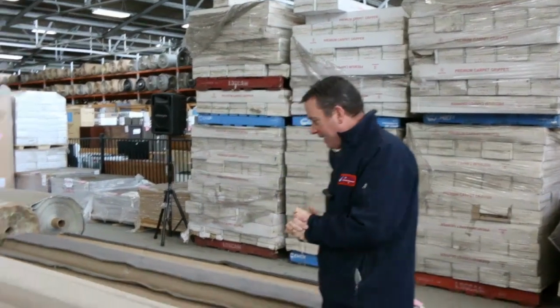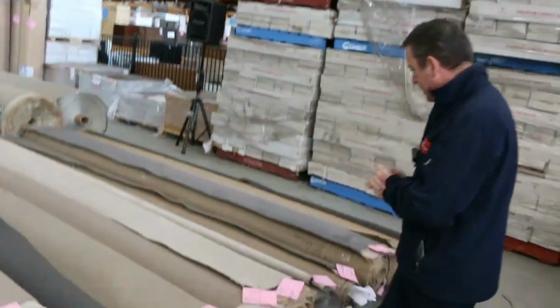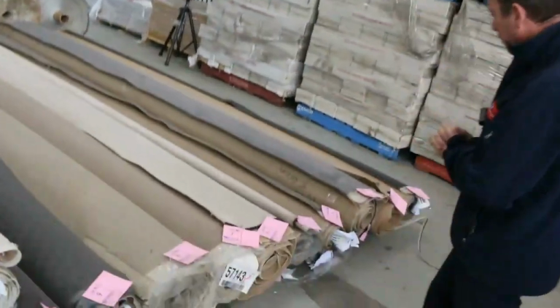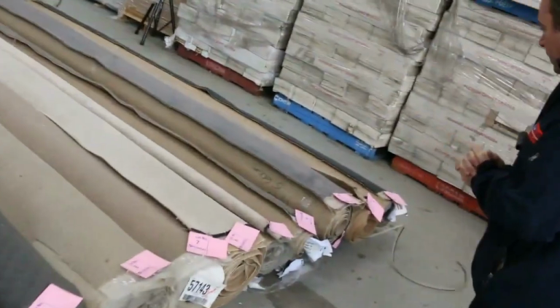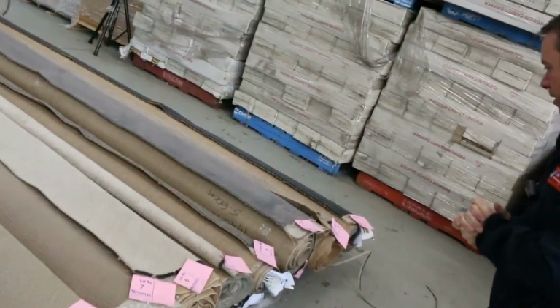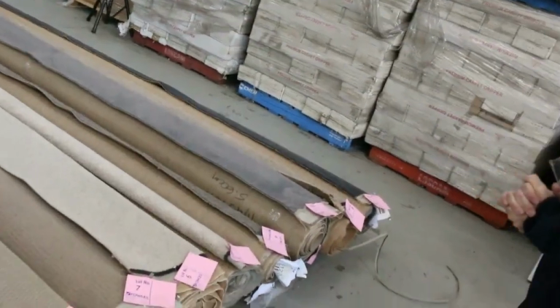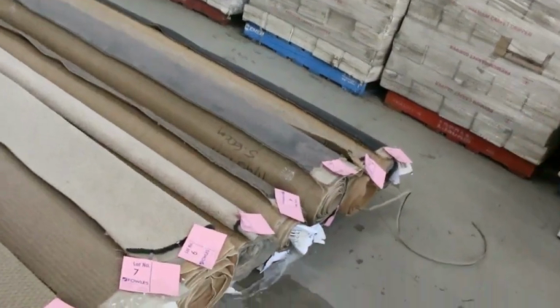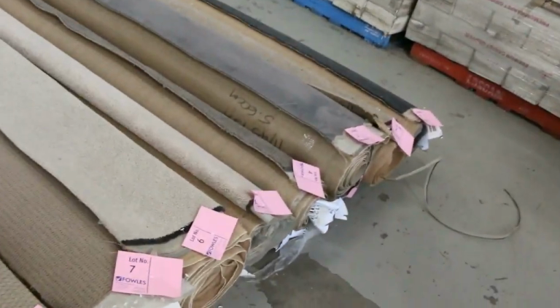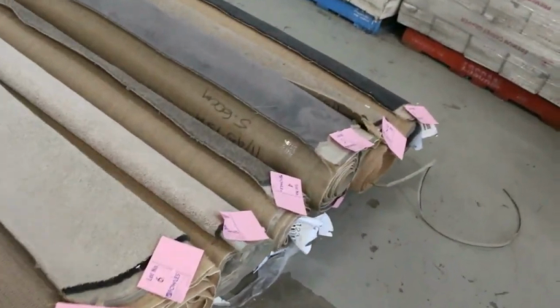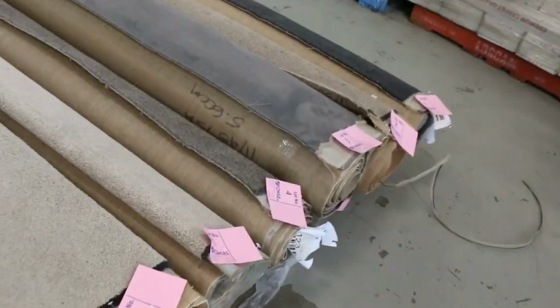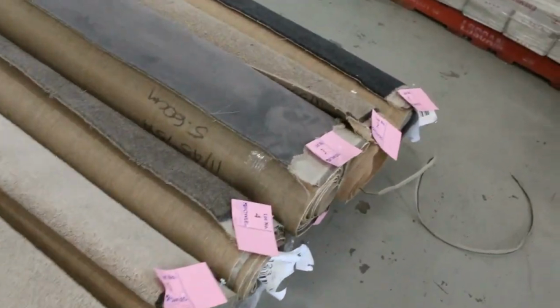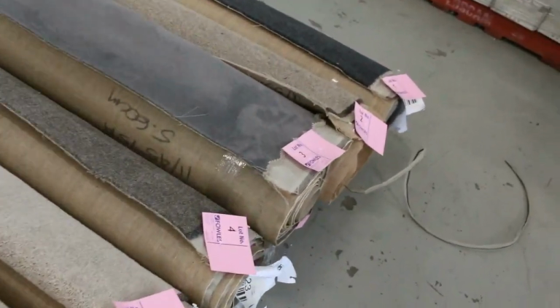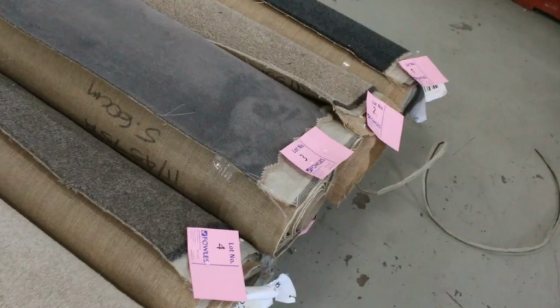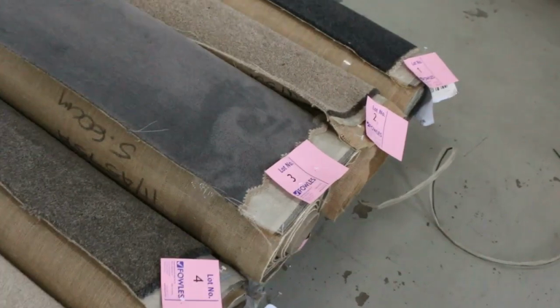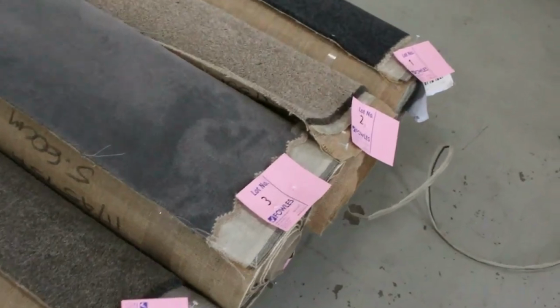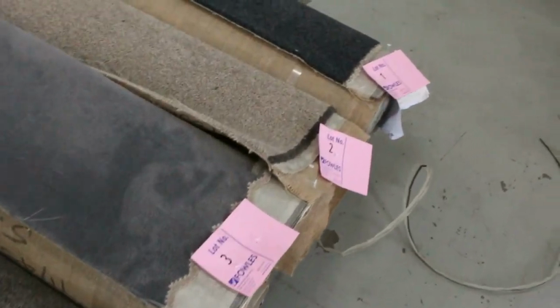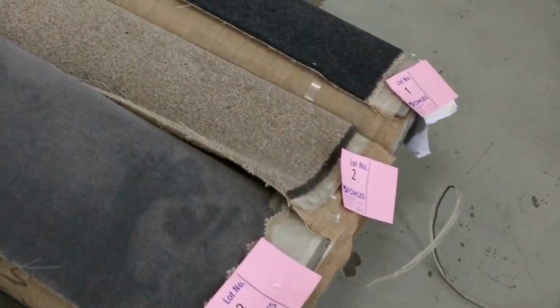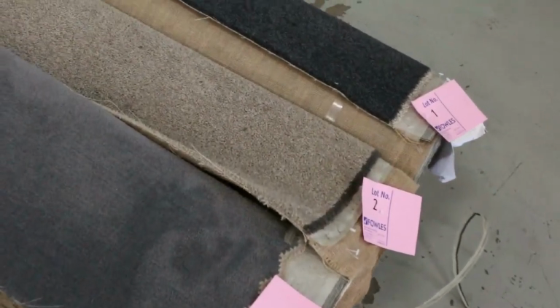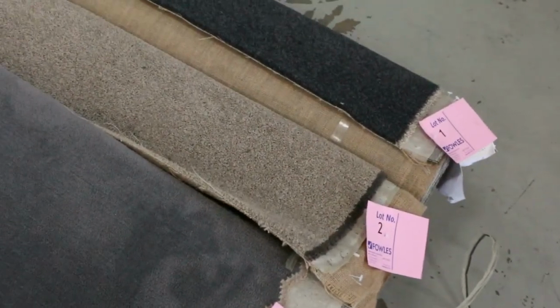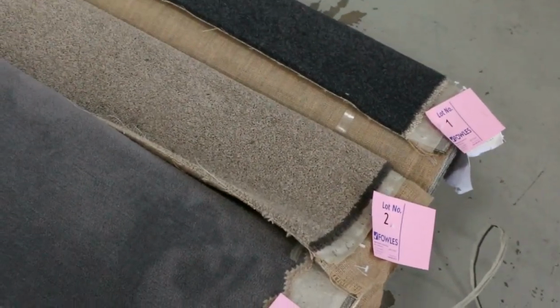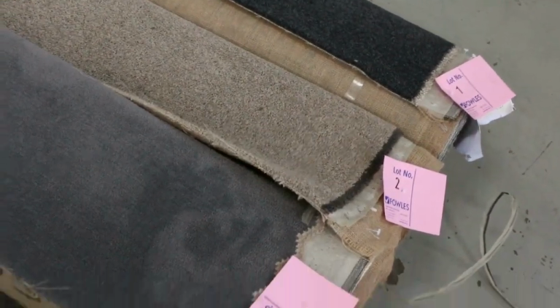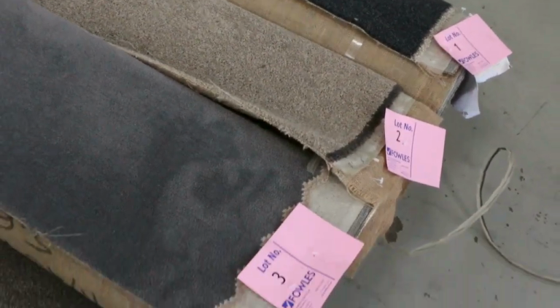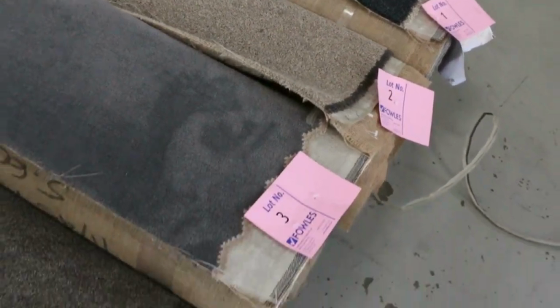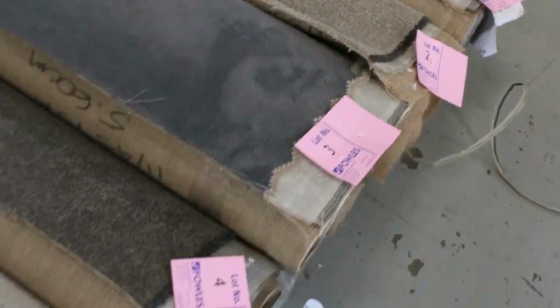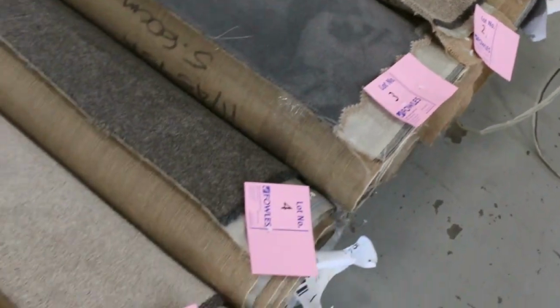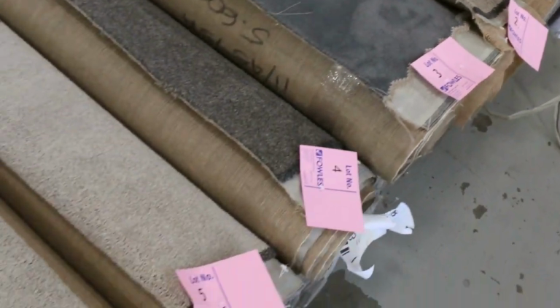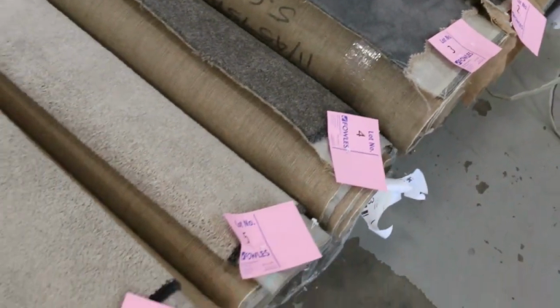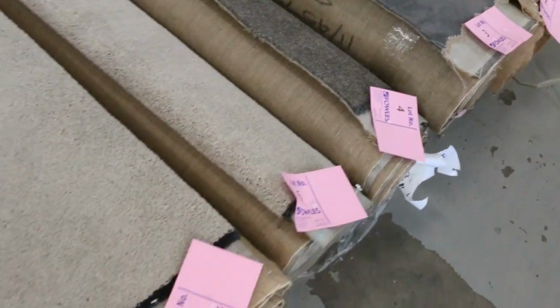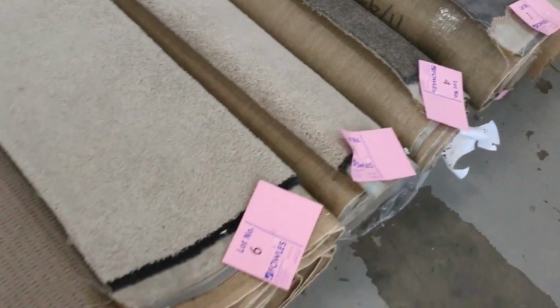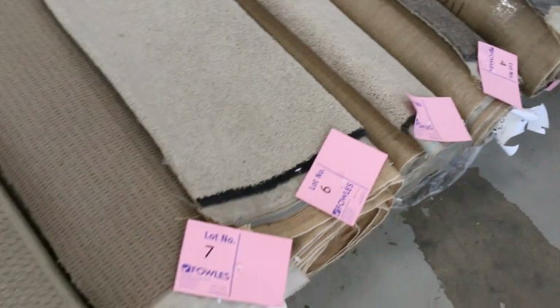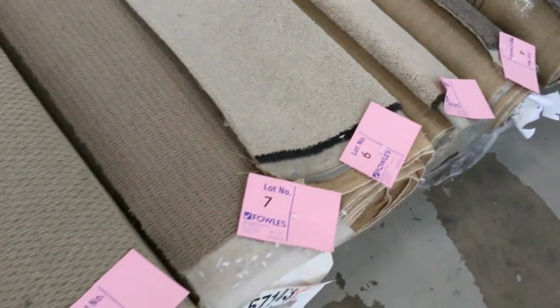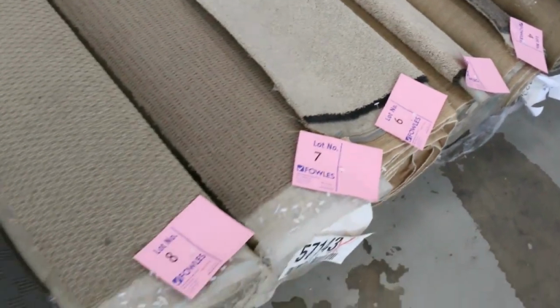Let's start off with our roll-ins and offcuts. Have a look at them — we've got a beautiful range this week. Got some great colours as you can see: the charcoals, the greys. We've got nylons and wools and plush piles, twist piles, loop piles. We've got something for everyone.